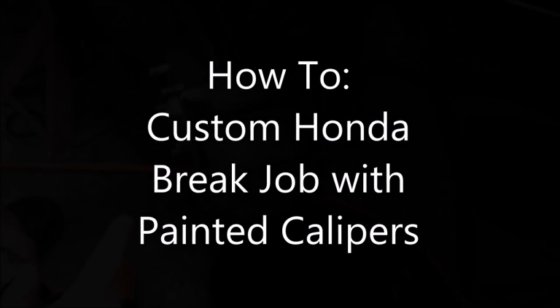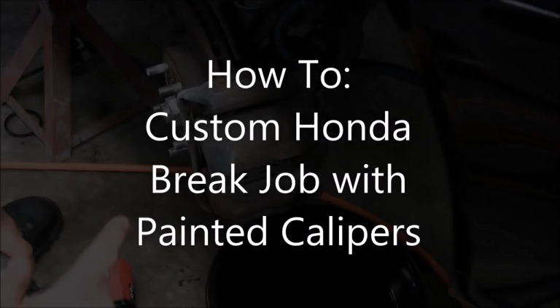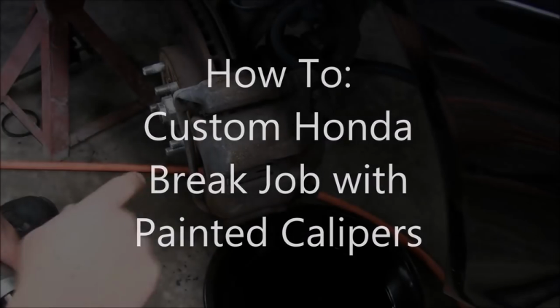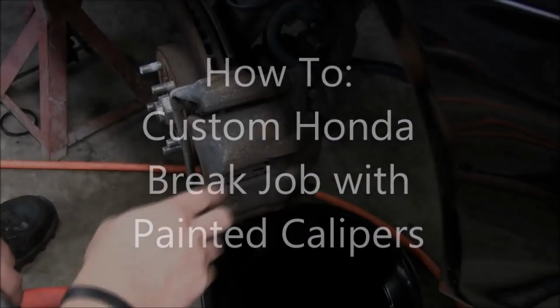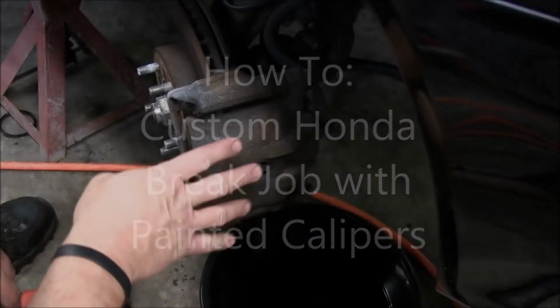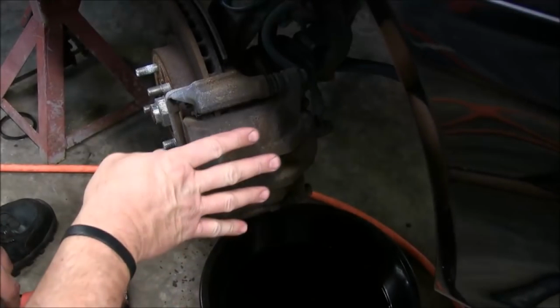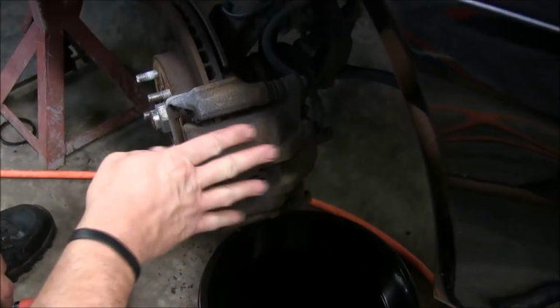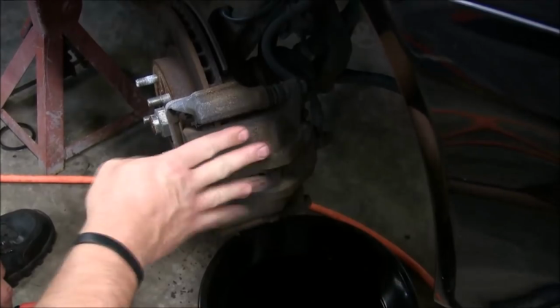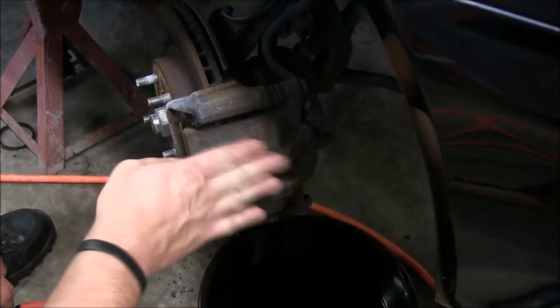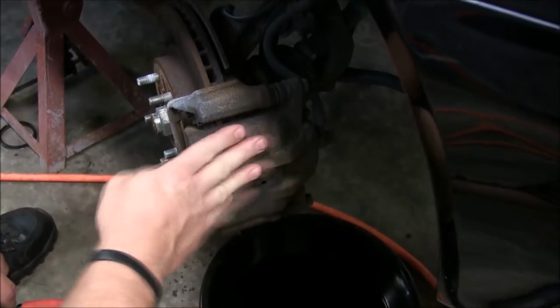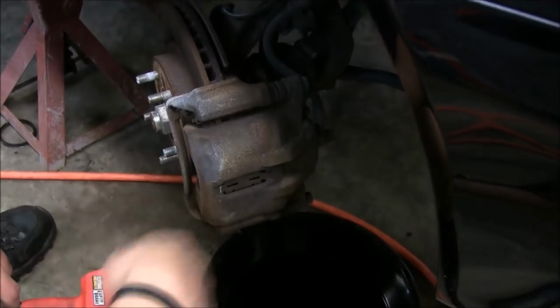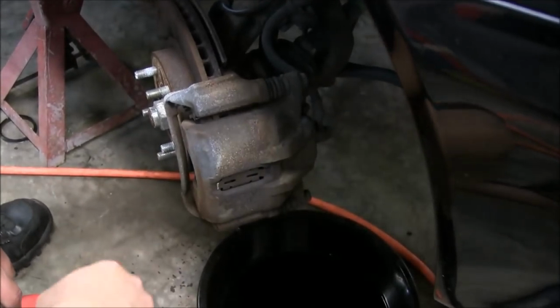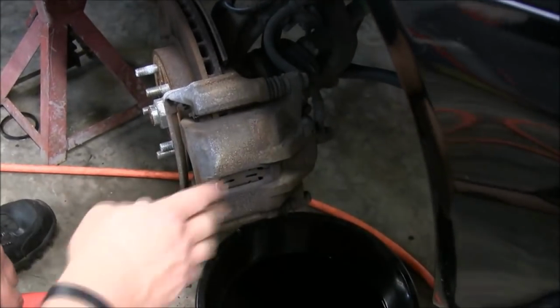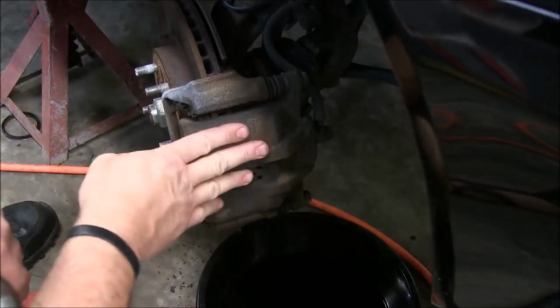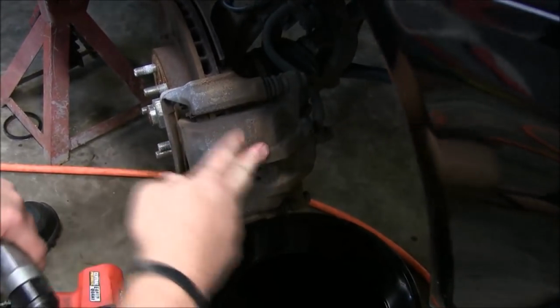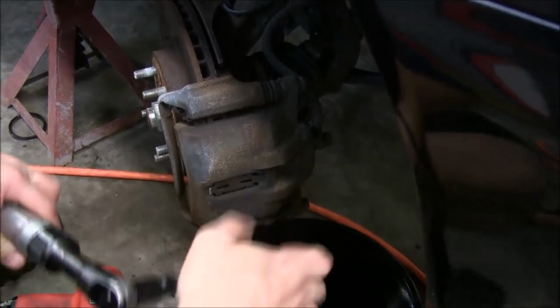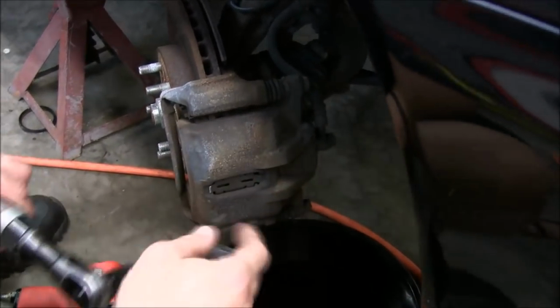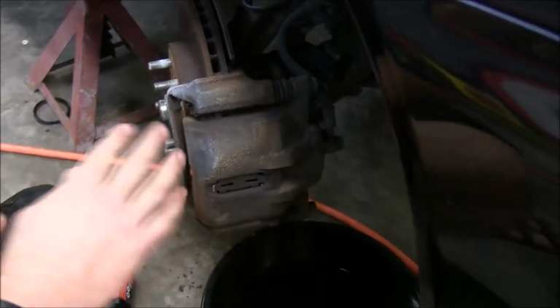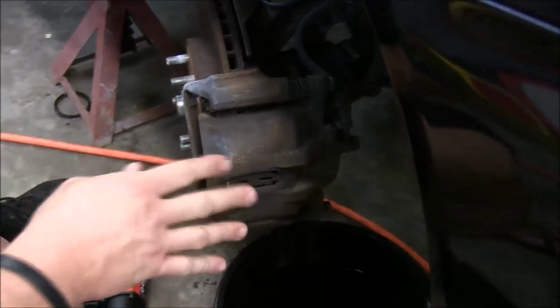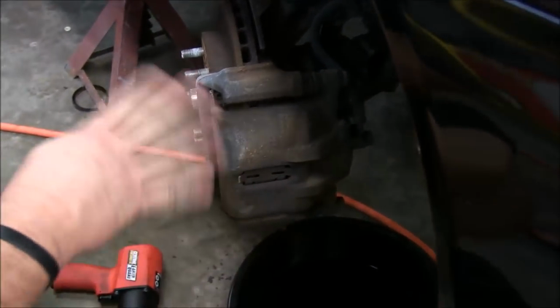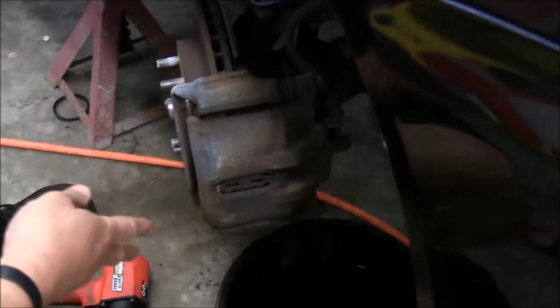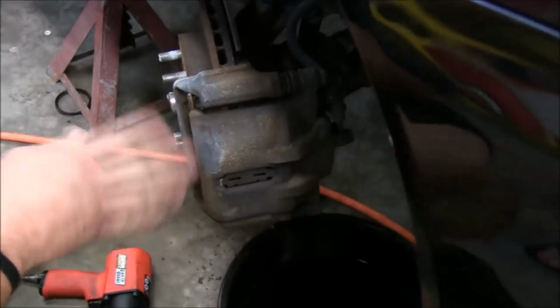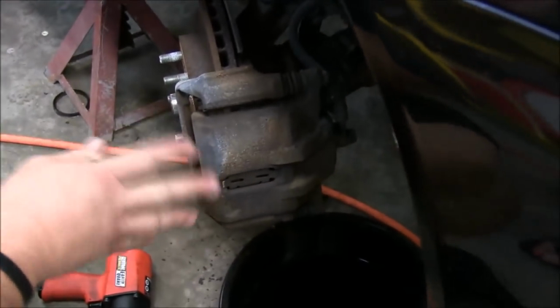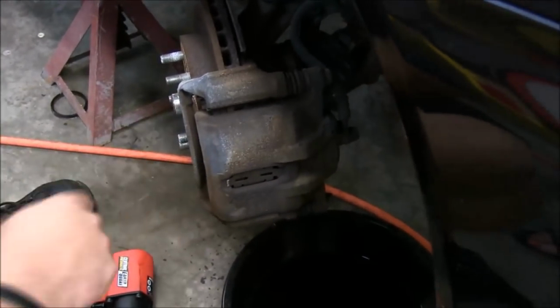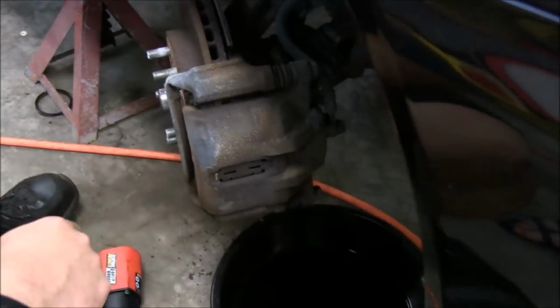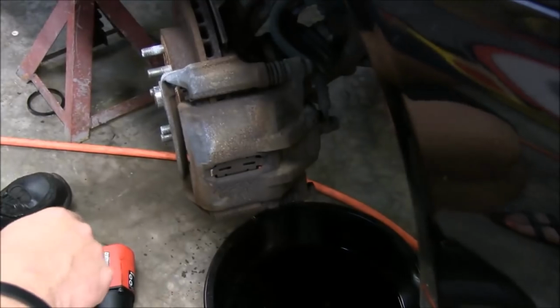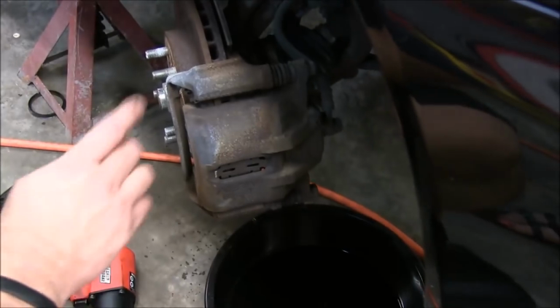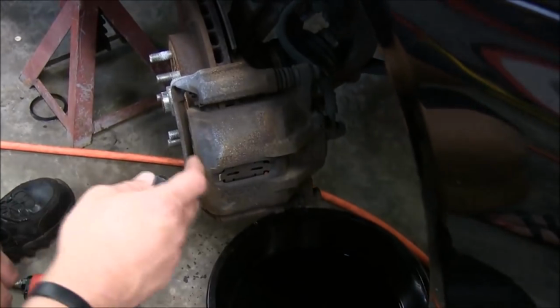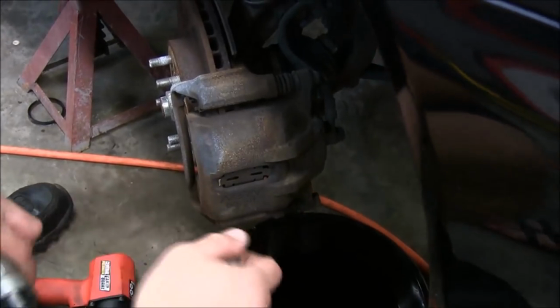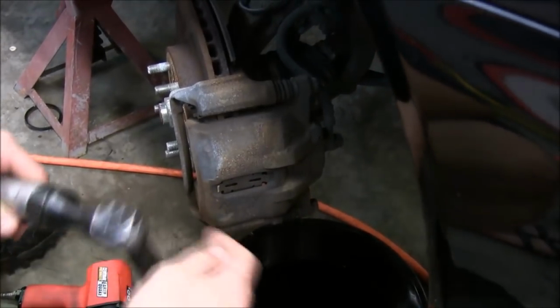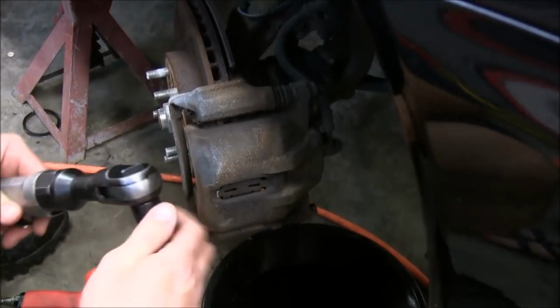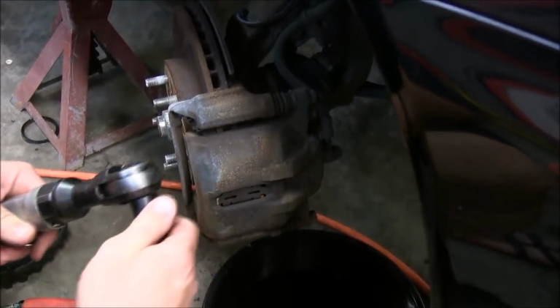Okay friends, I'm going to show you how to disassemble the brakes on the front of a Honda Prelude. This is a very common brake setup on a lot of Hondas, so it's pretty simple.